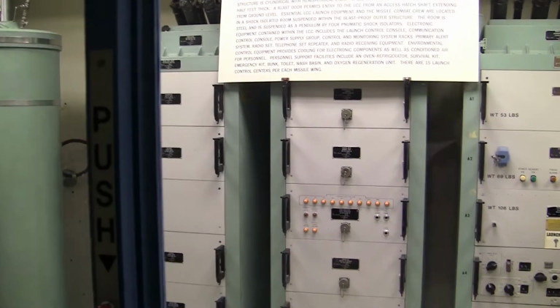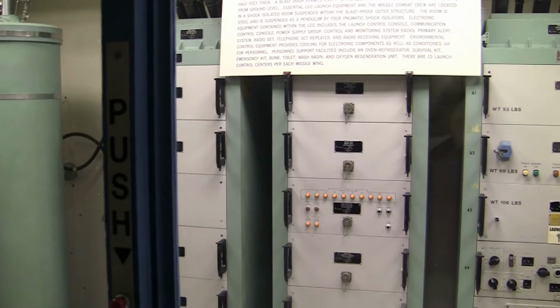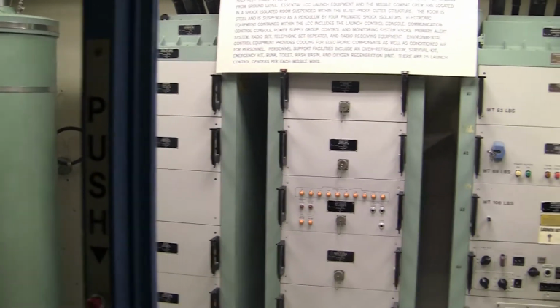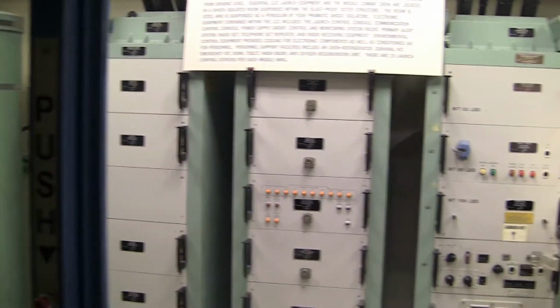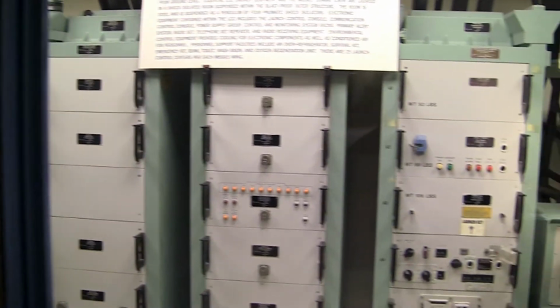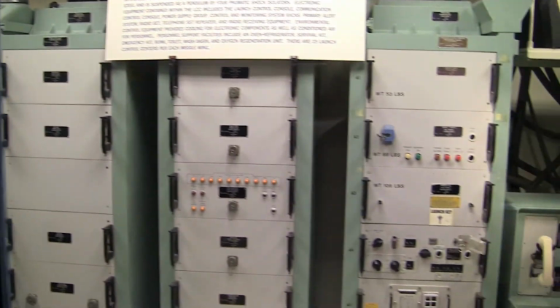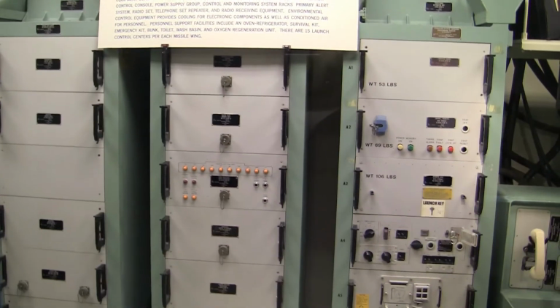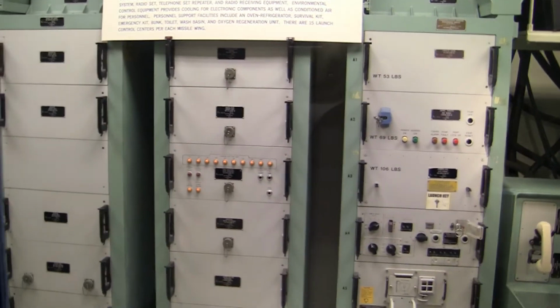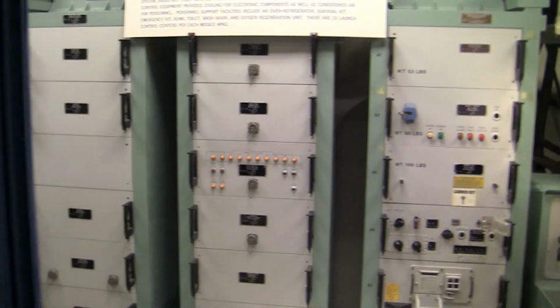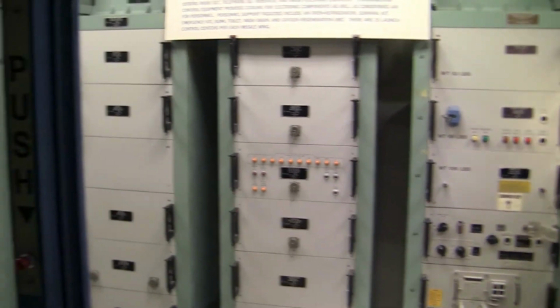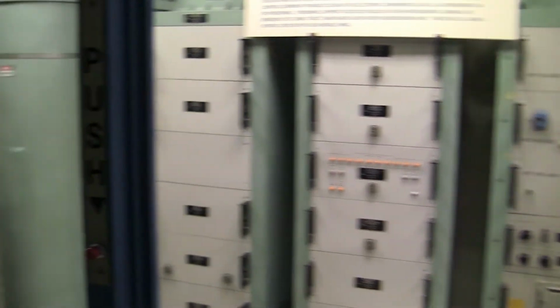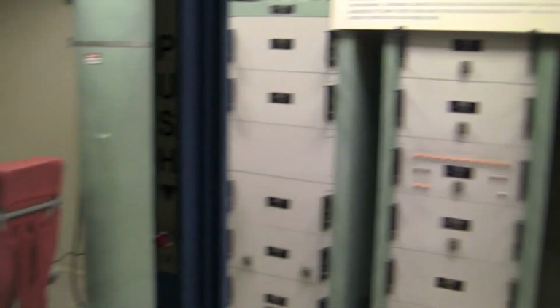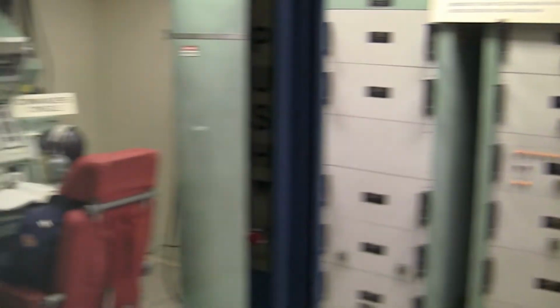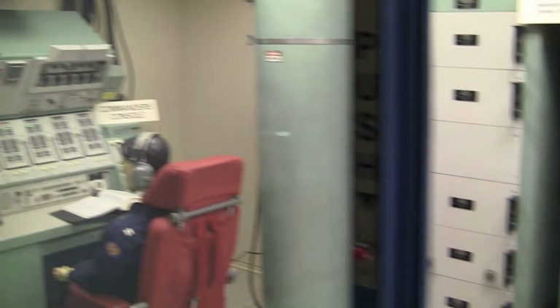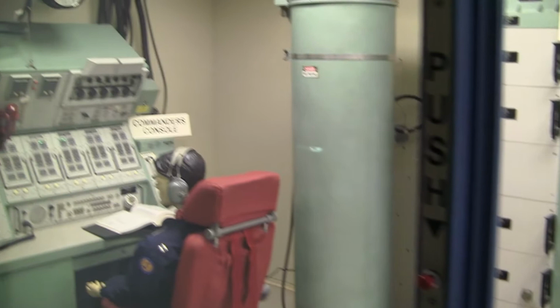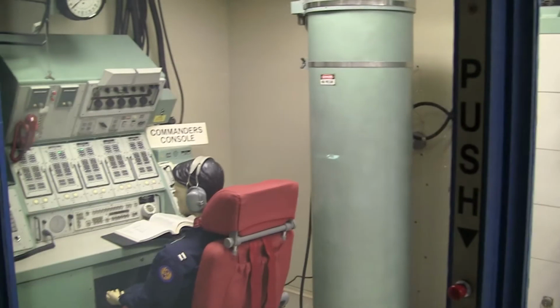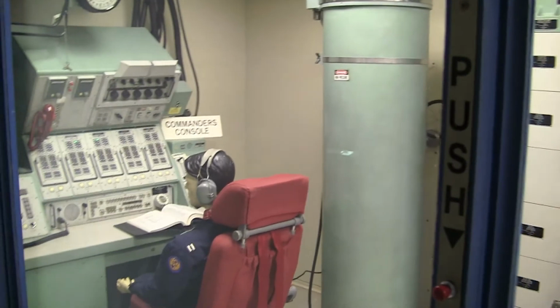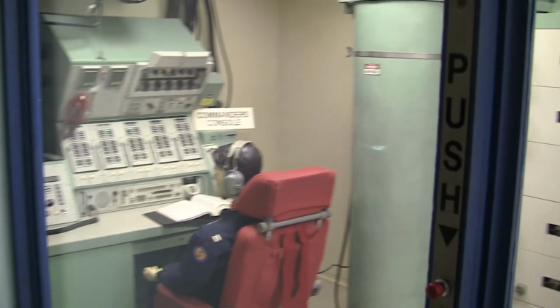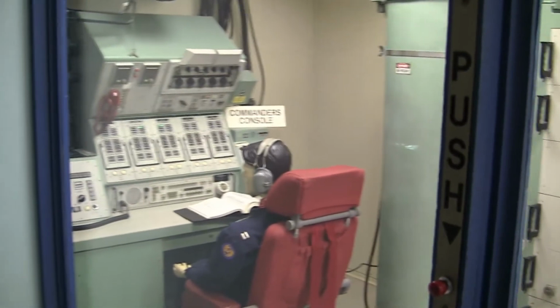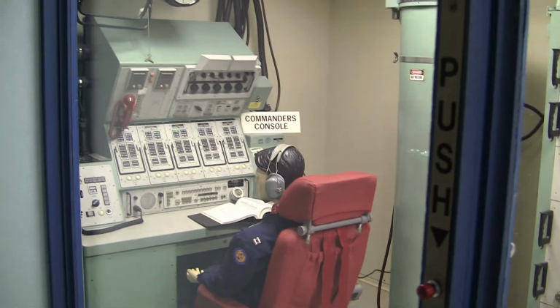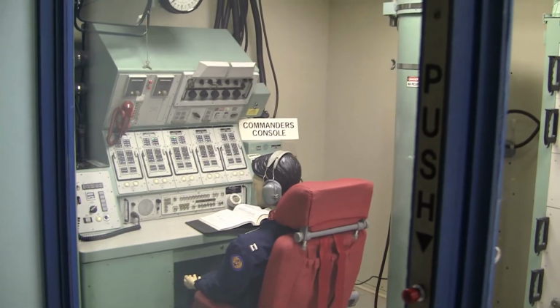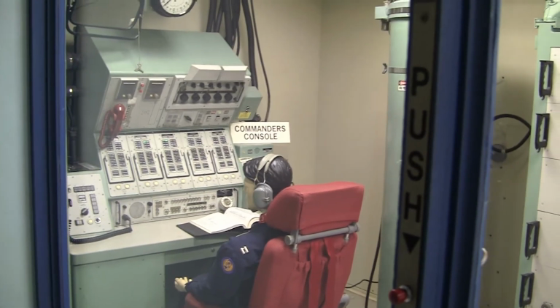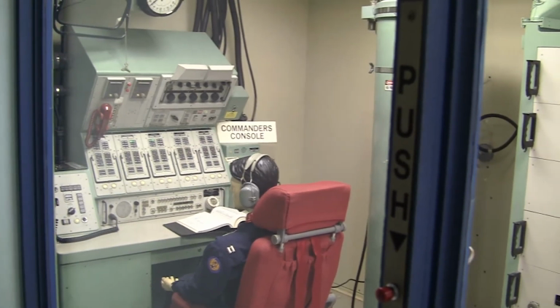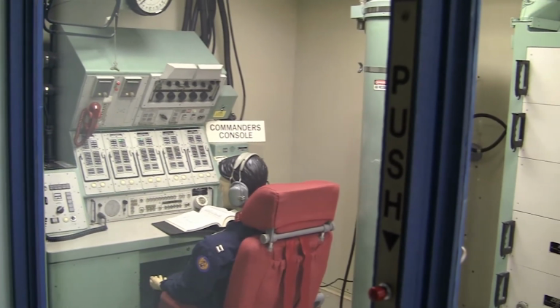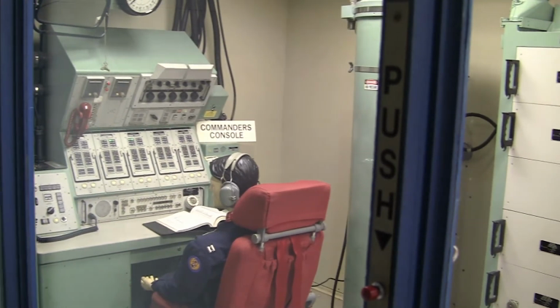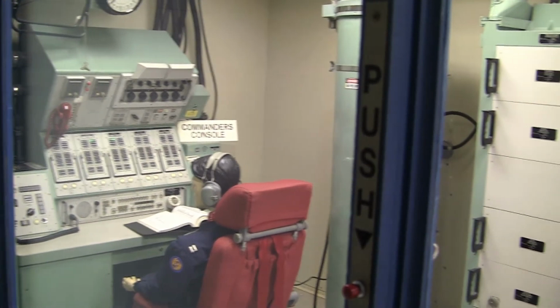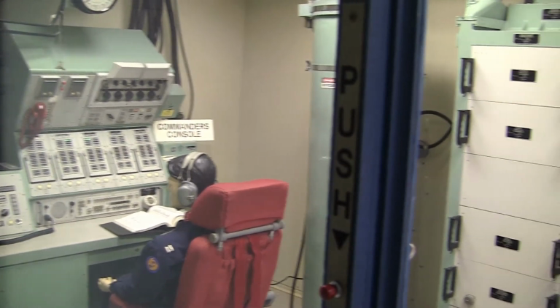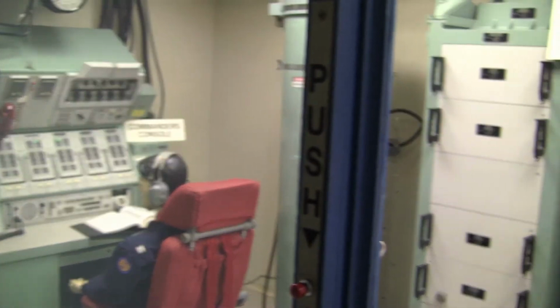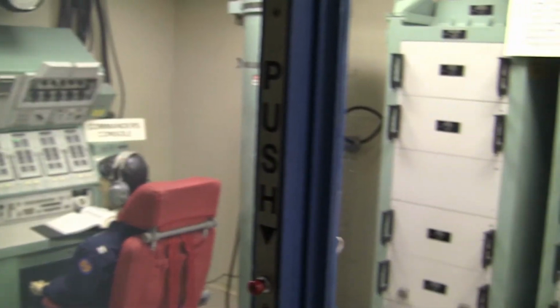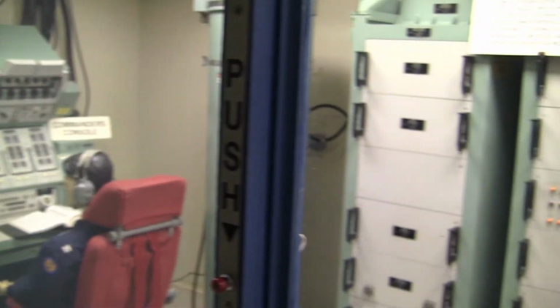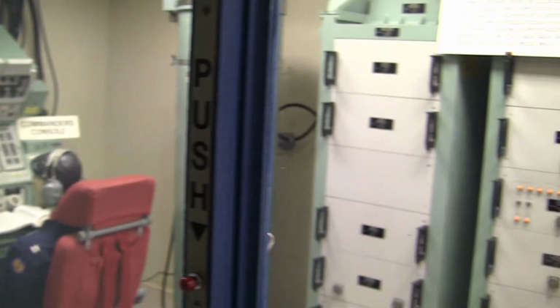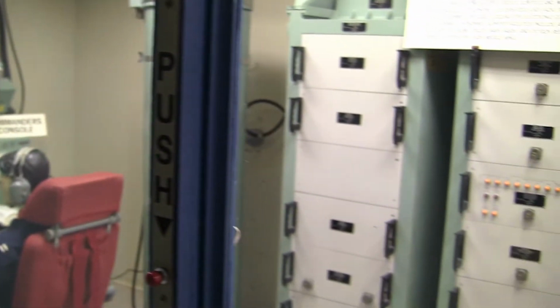Welcome to the Missile Procedure Trainer. It's a duplicate of an operational launch control center that controlled the Minuteman II intercontinental ballistic missile system.